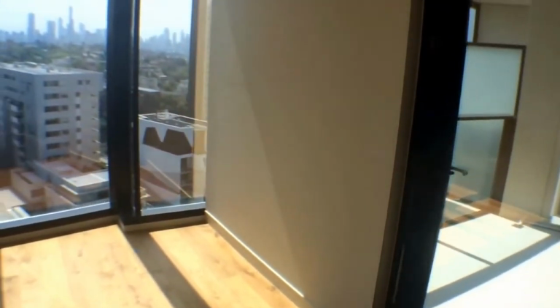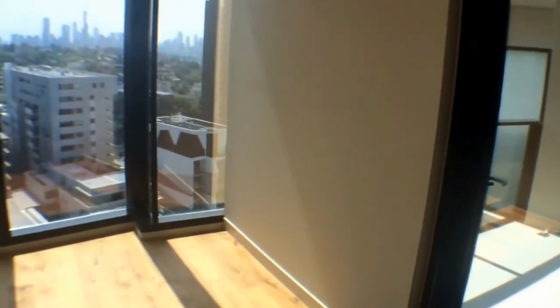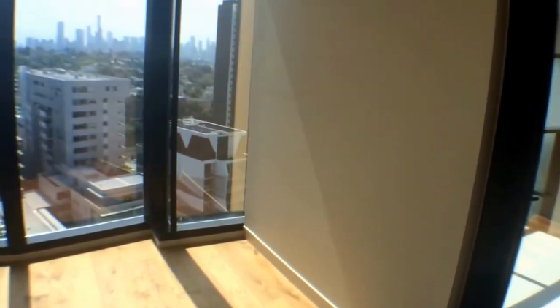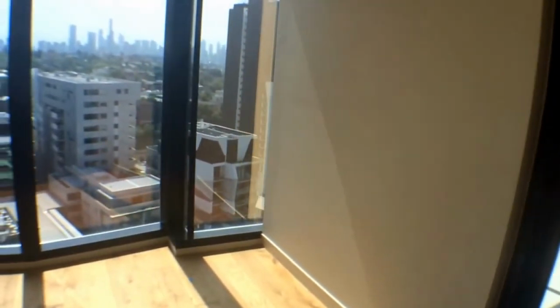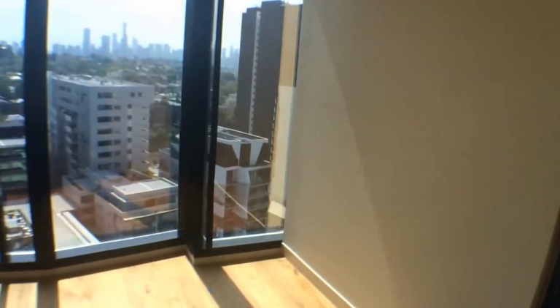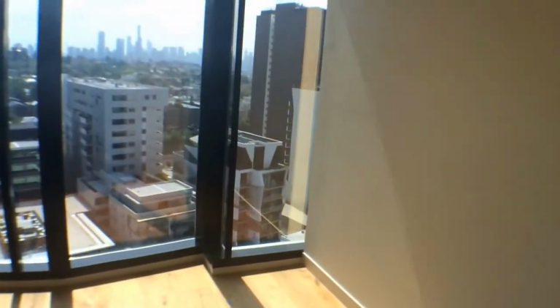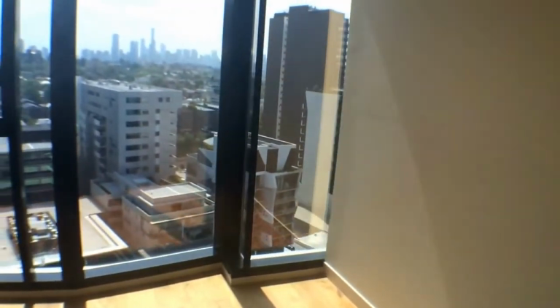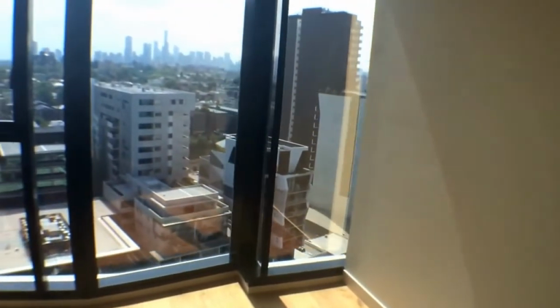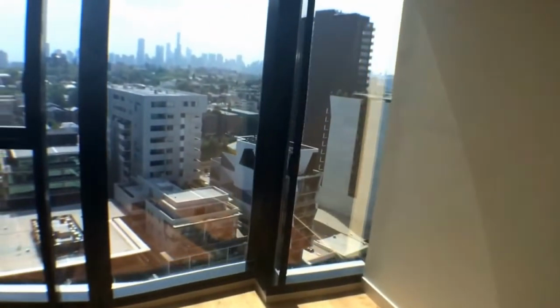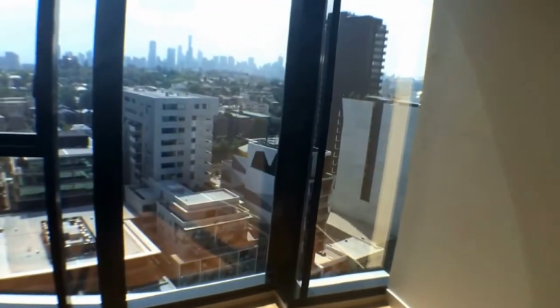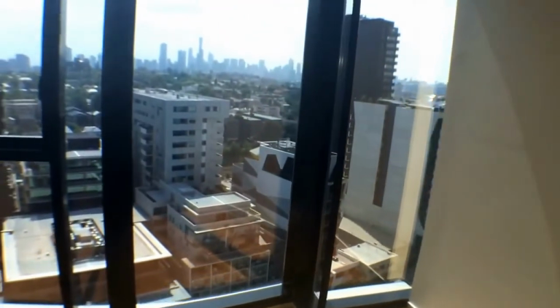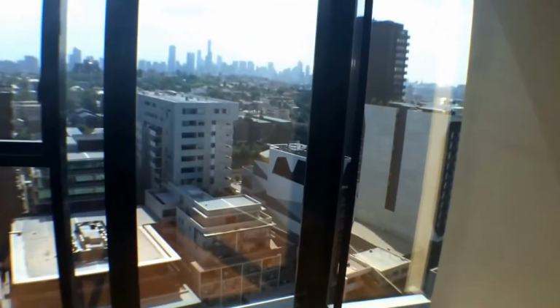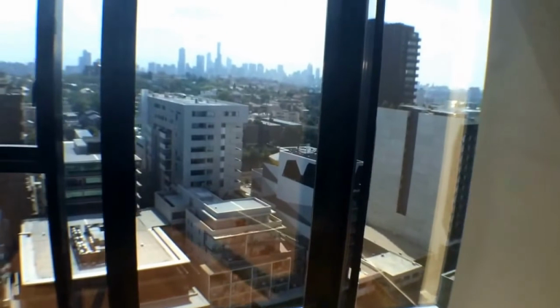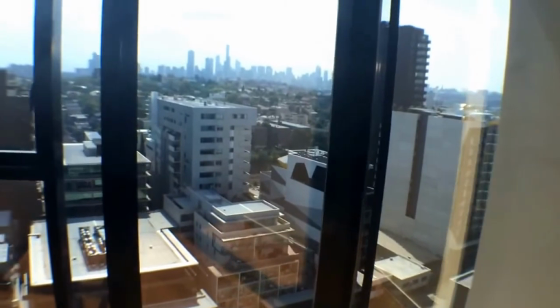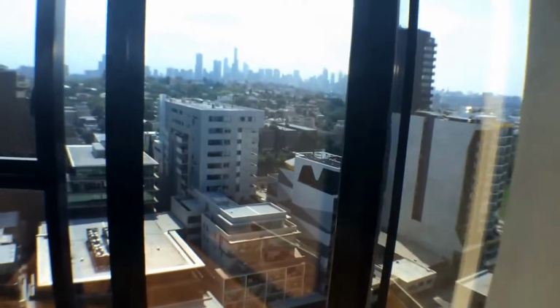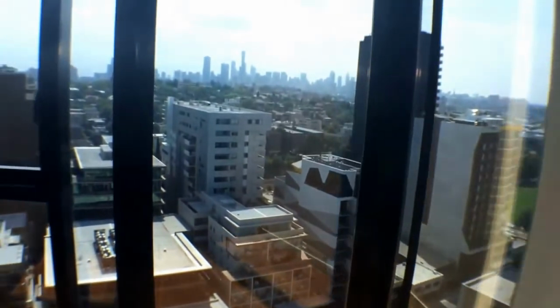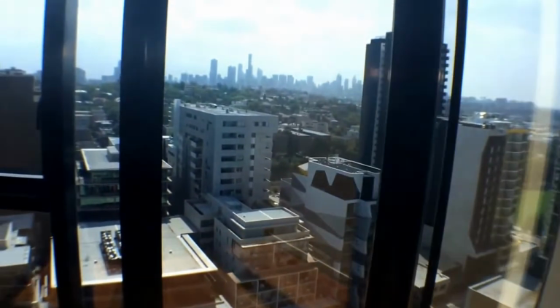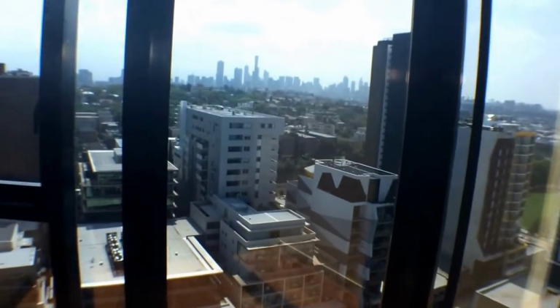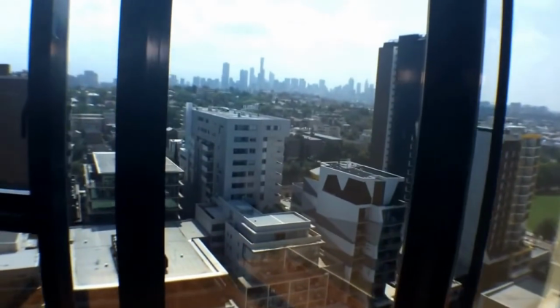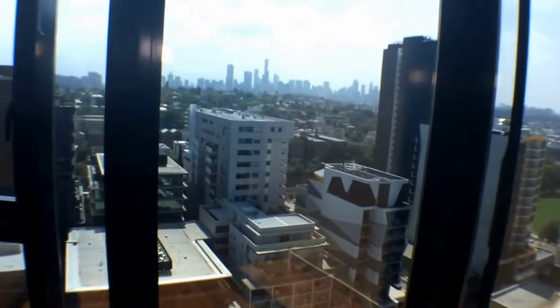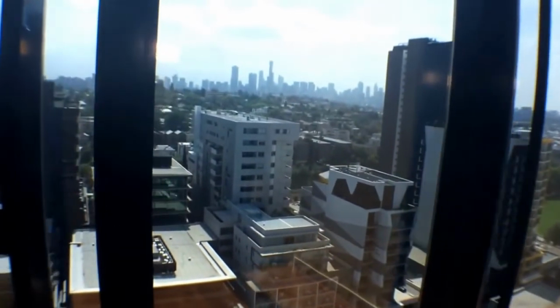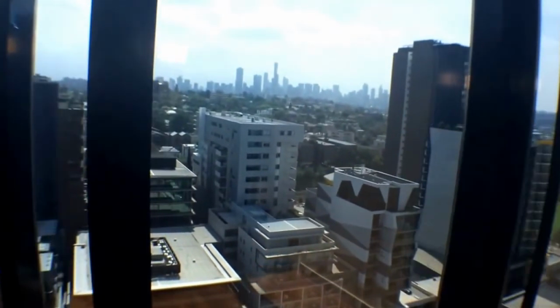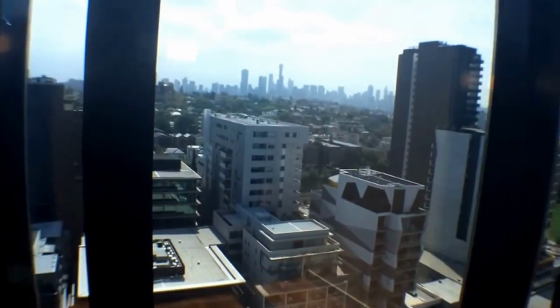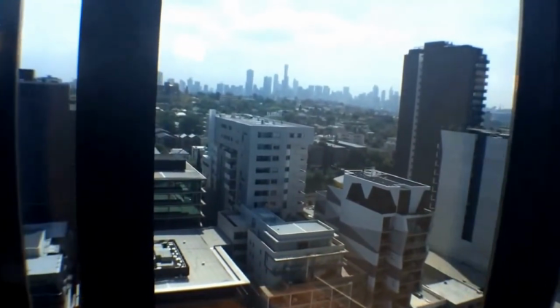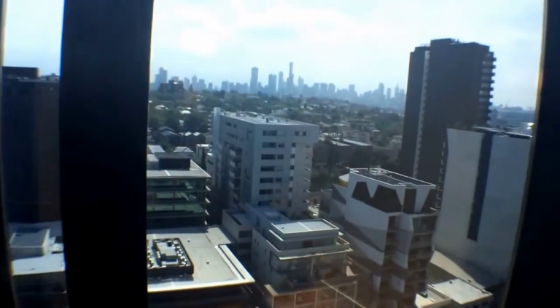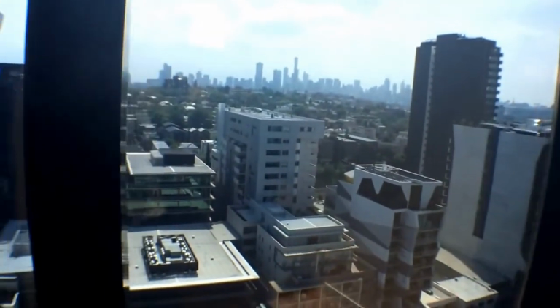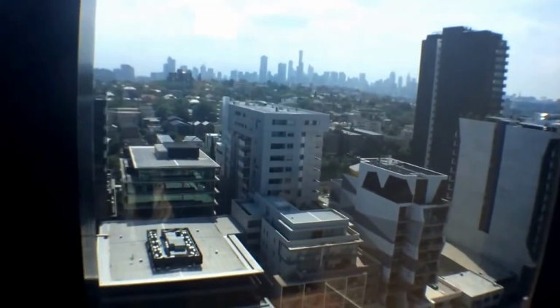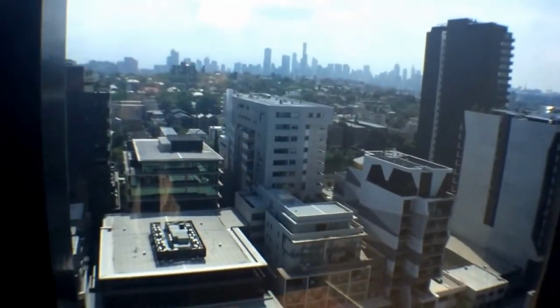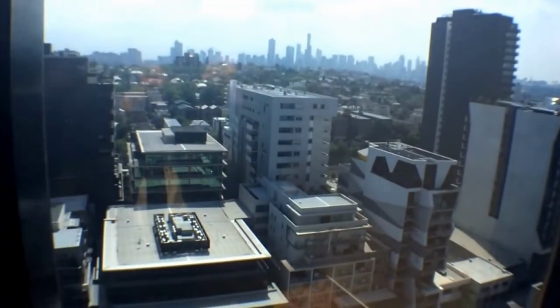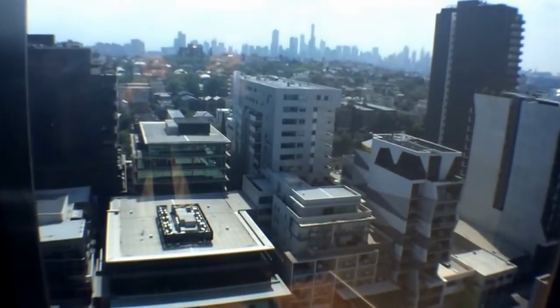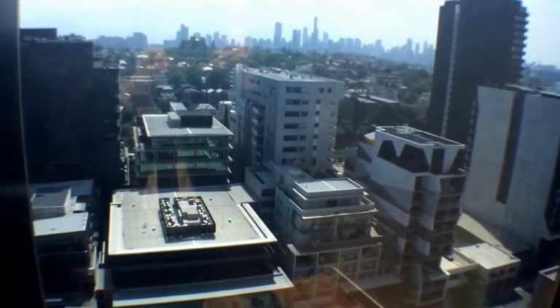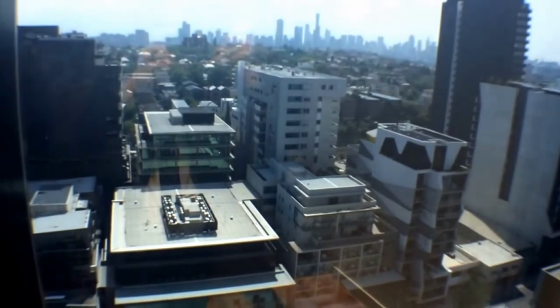If you'd like to inspect this property for yourself, we'd love to take you for a tour — just simply follow the details after this video. This is Mike from Melbourne Real Estate, thanks for watching.